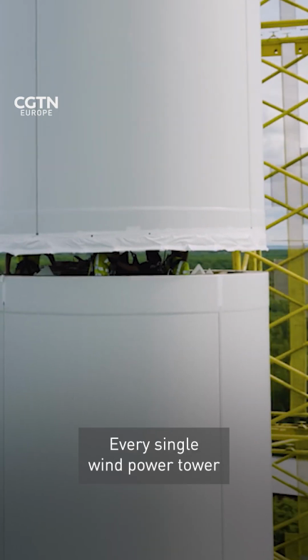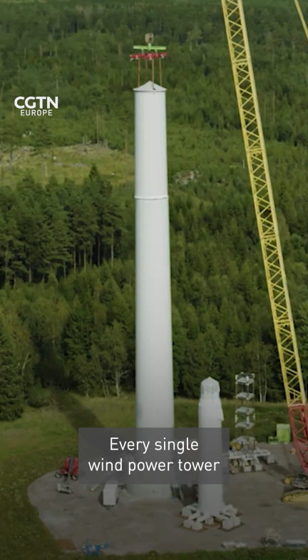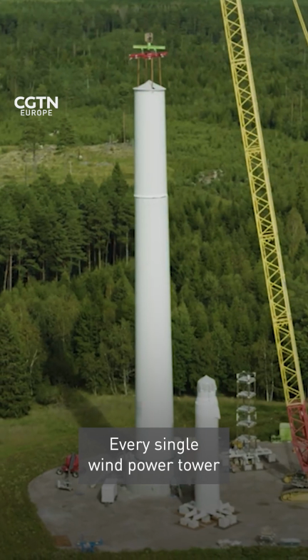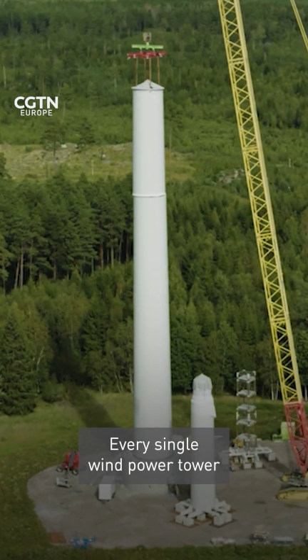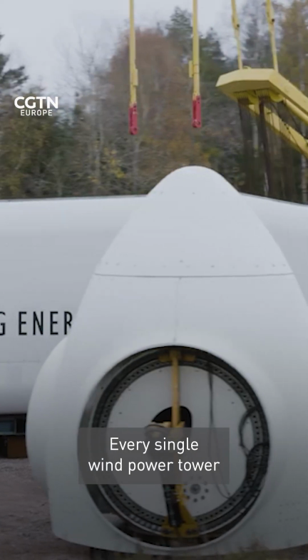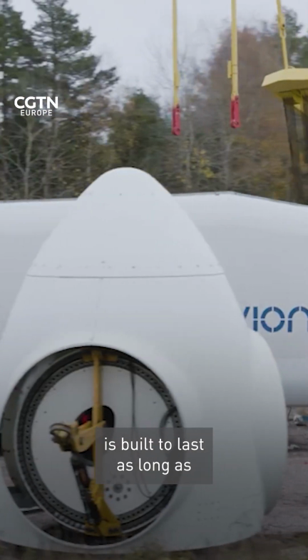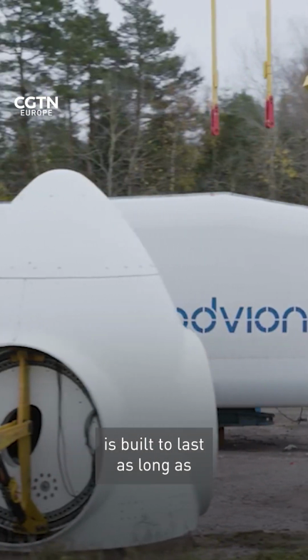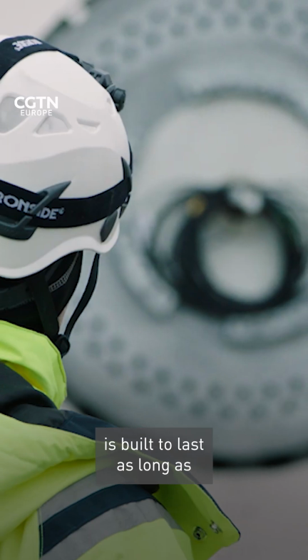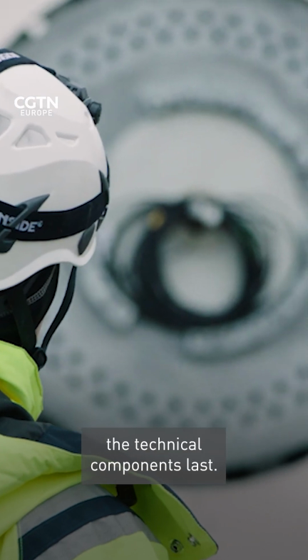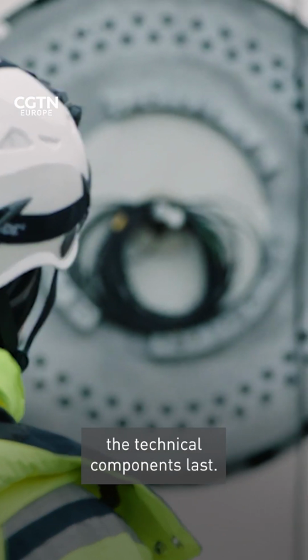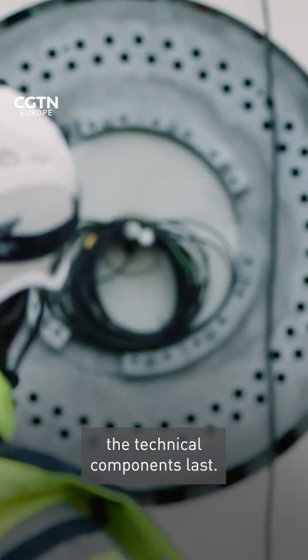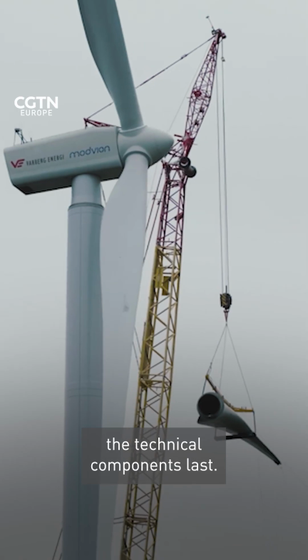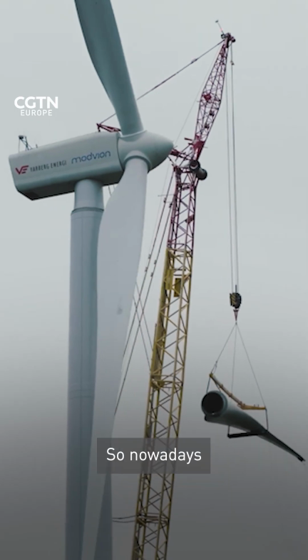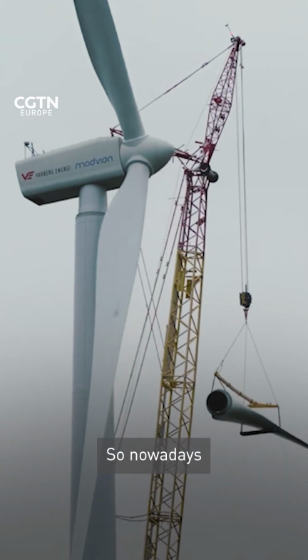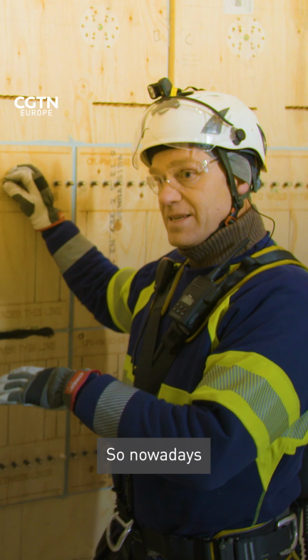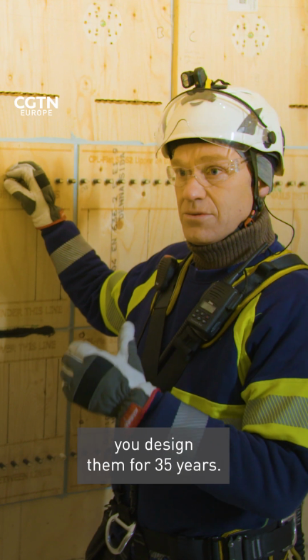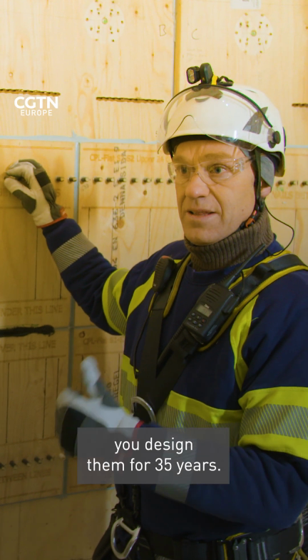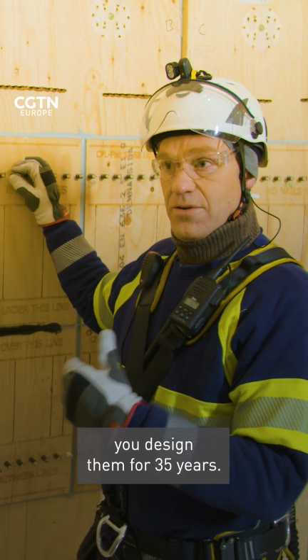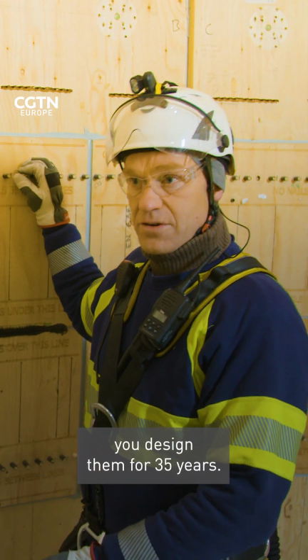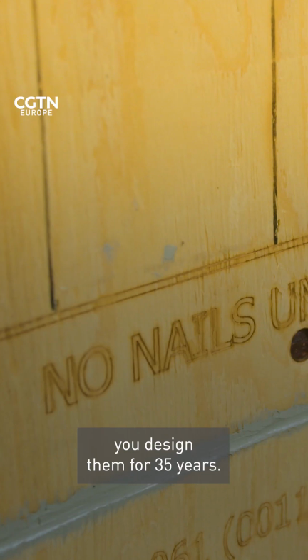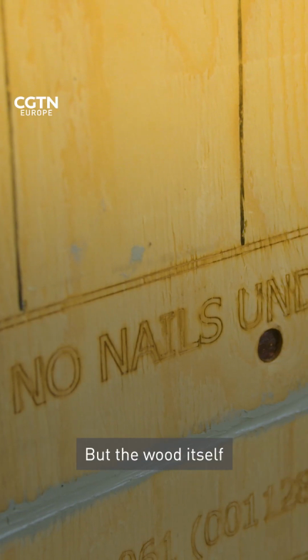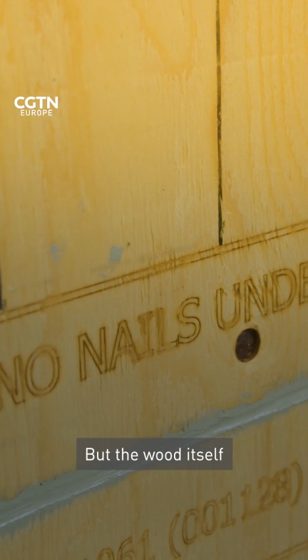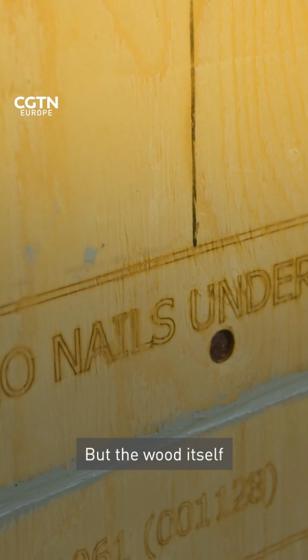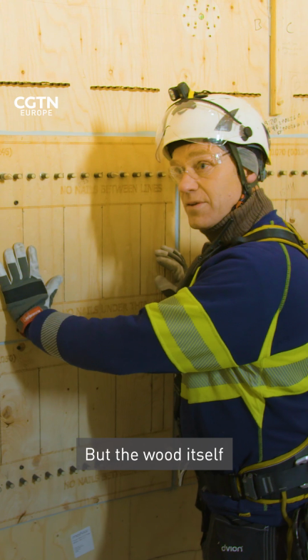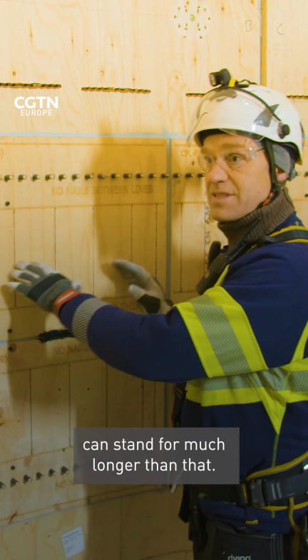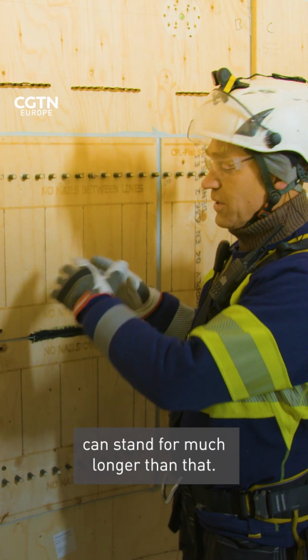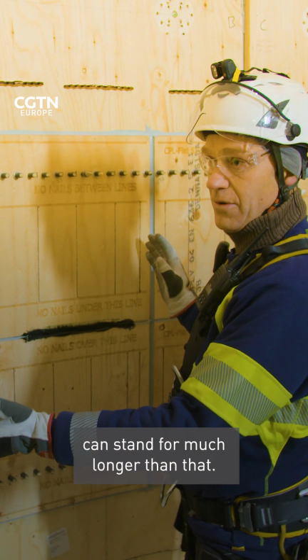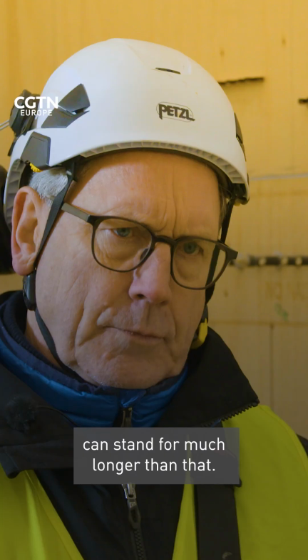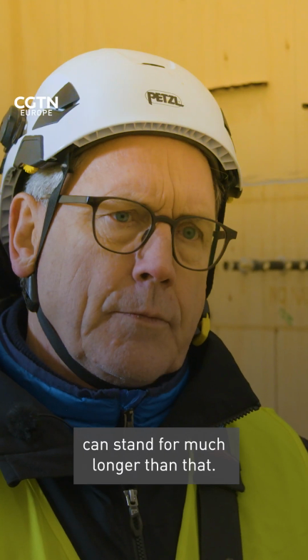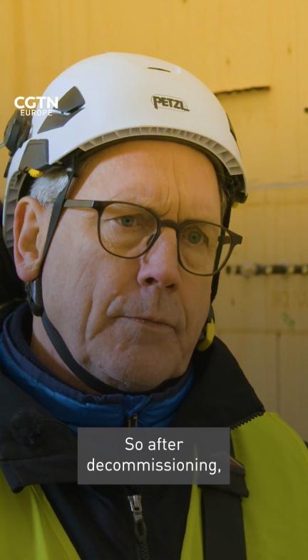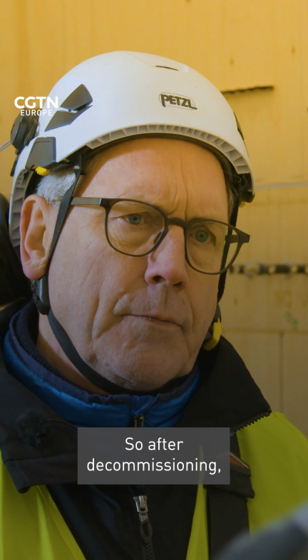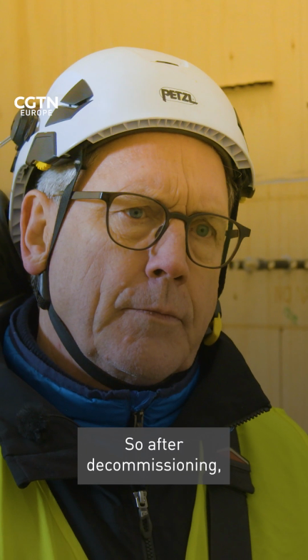Every single wind power tower is built to last as long as the technical components last. Nowadays you design them for 35 years, but the wood itself can stay for much longer than that.